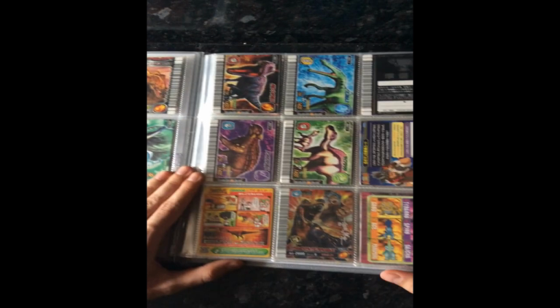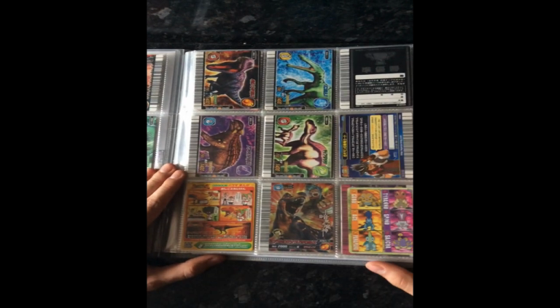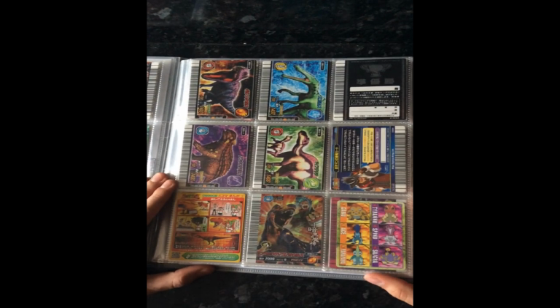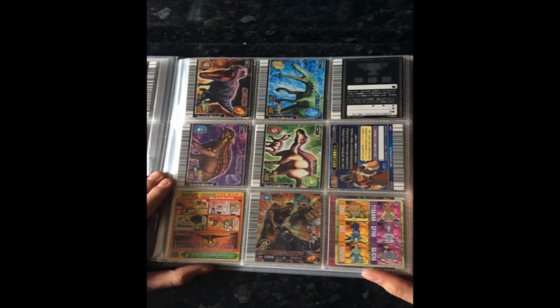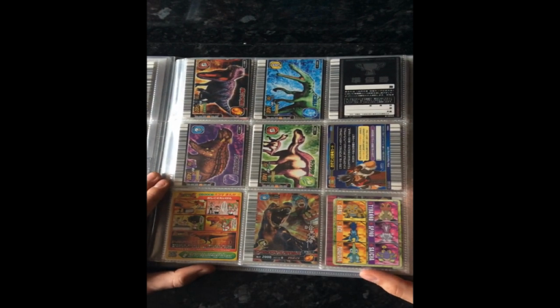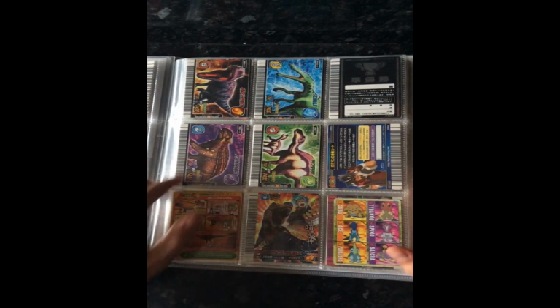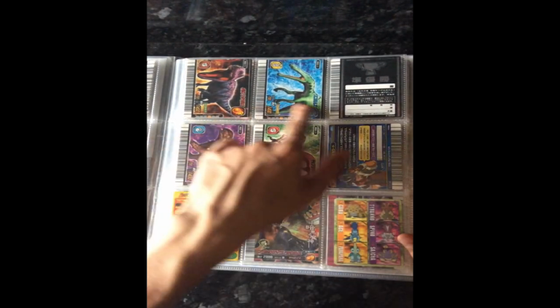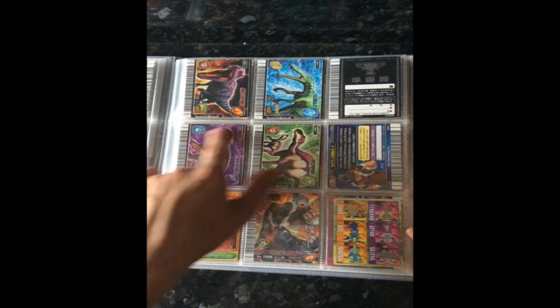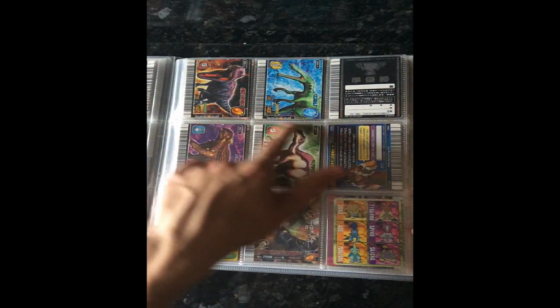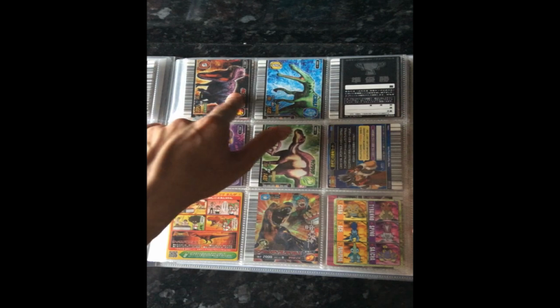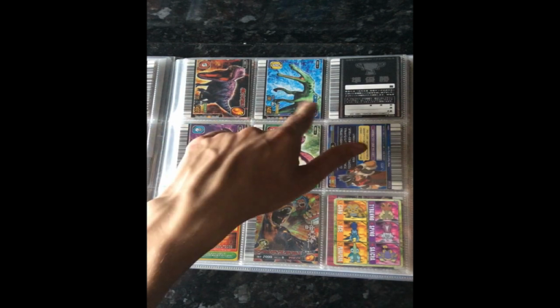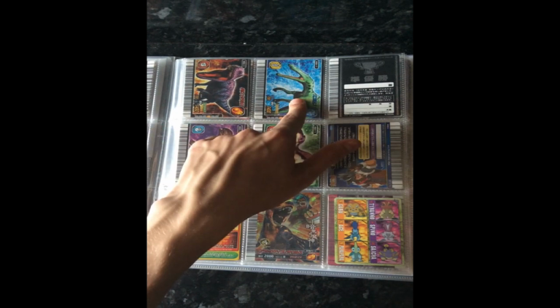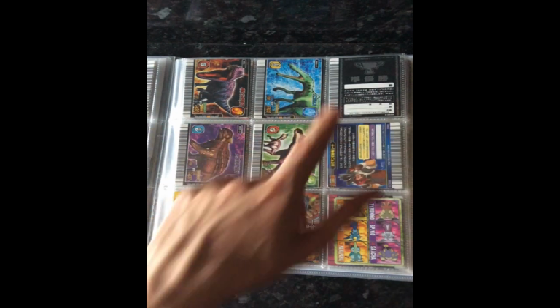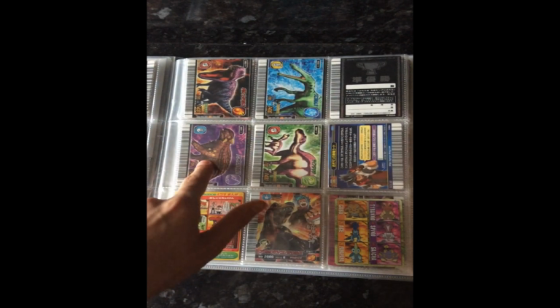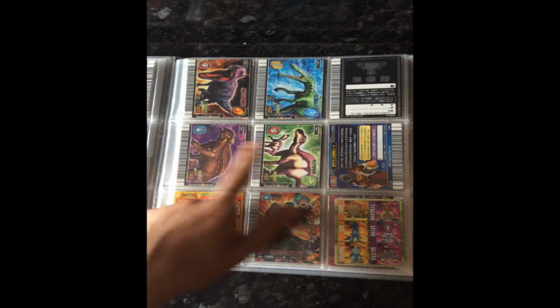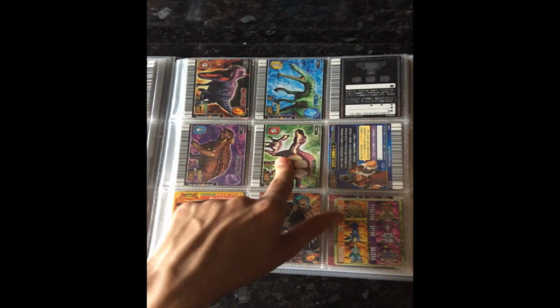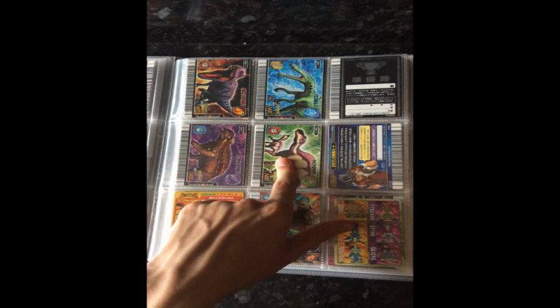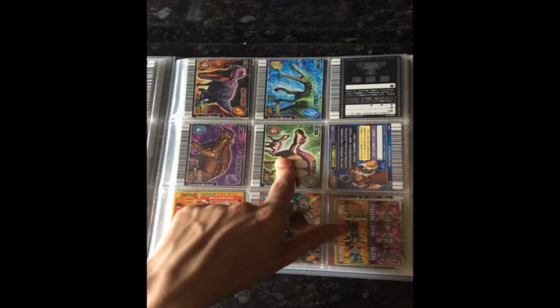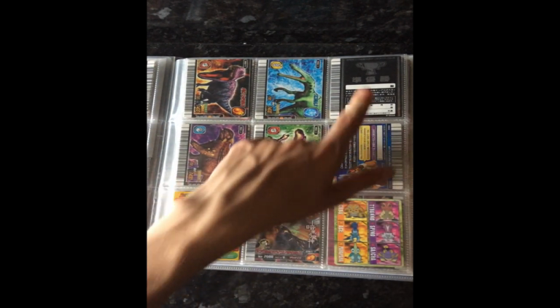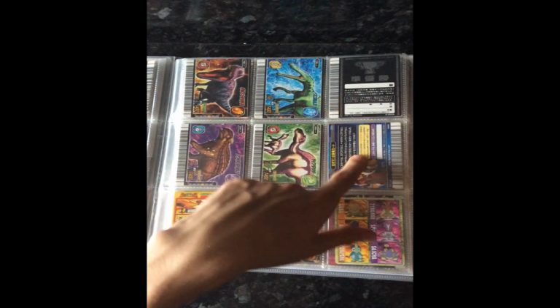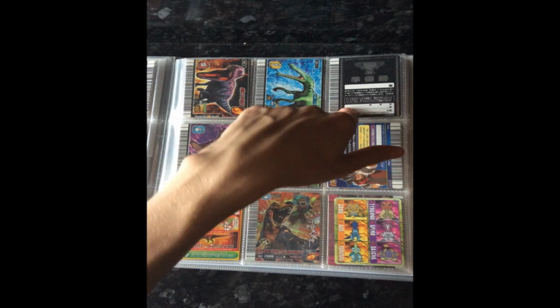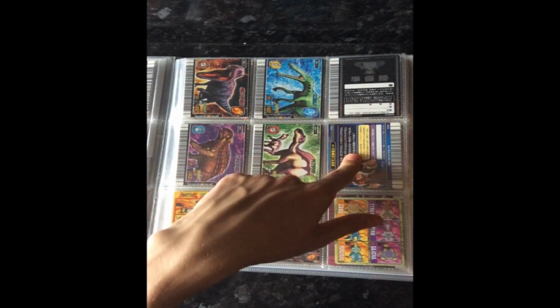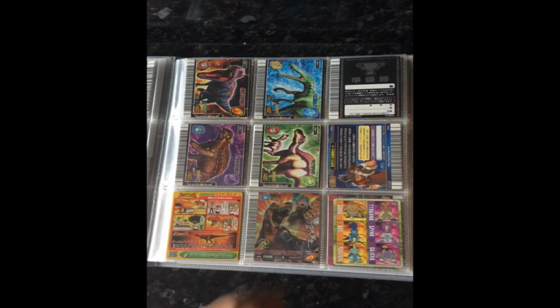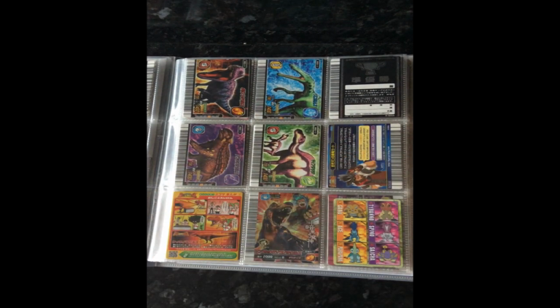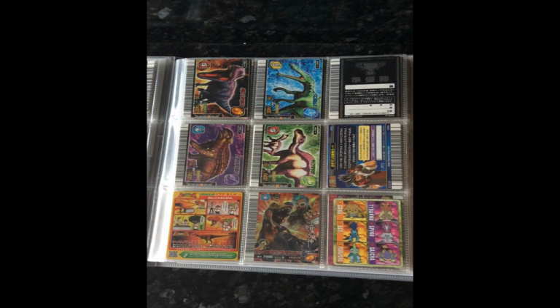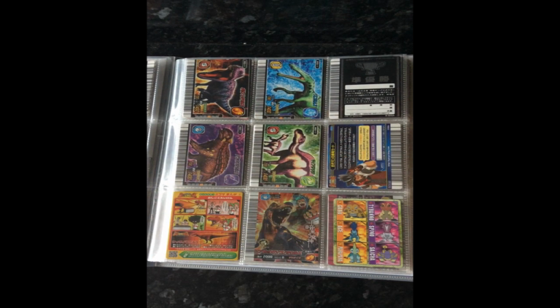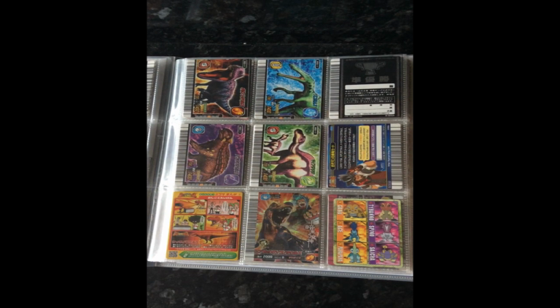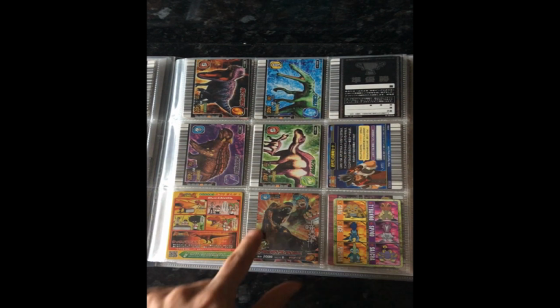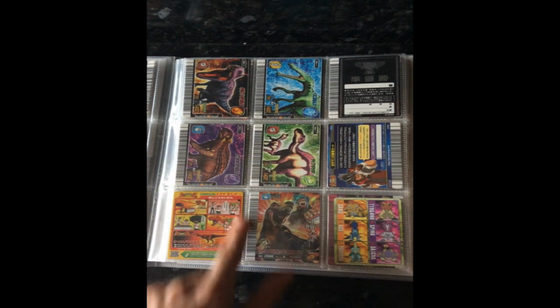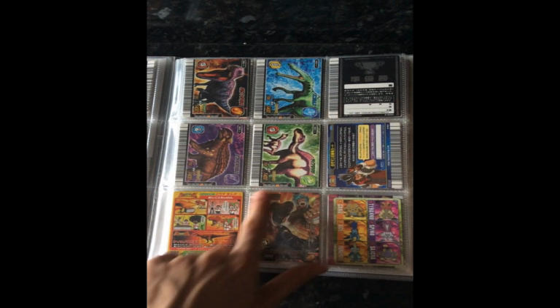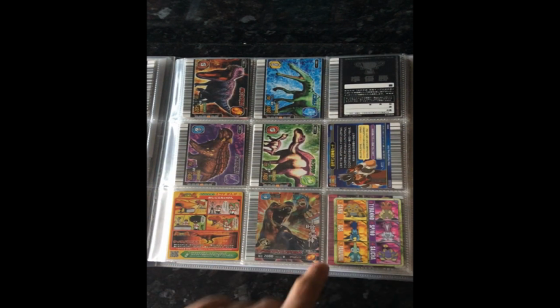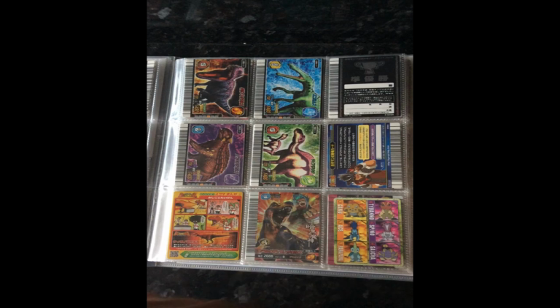And then I have some more promos on this page — these are for the triangle cards: Giganotosaurus, Suchomimus, Ankylosaurus, and Maiasaur. I'm missing the Triceratops and Allosaurus ones. And then I have the Black T-Rex. There's my Black T-Rex.